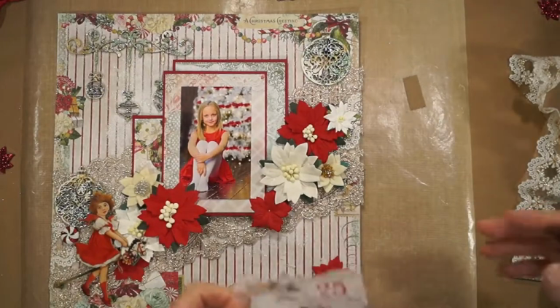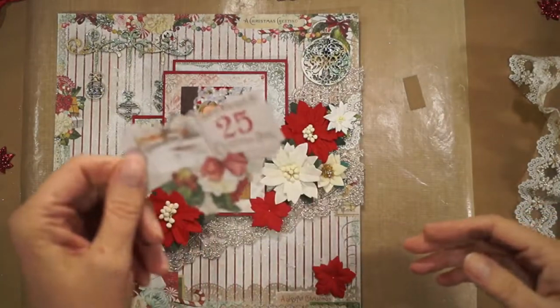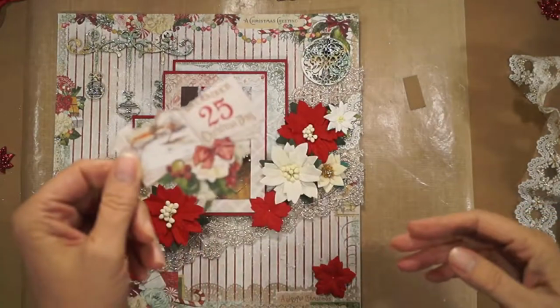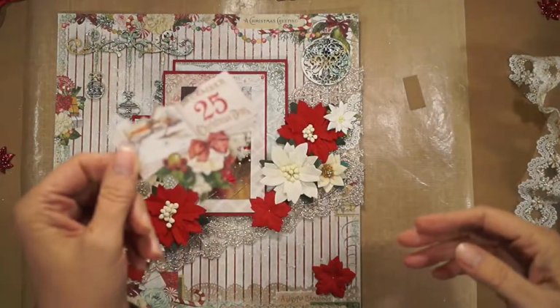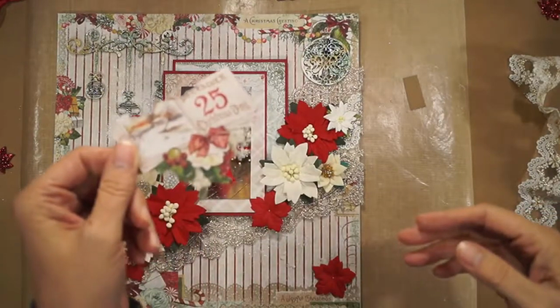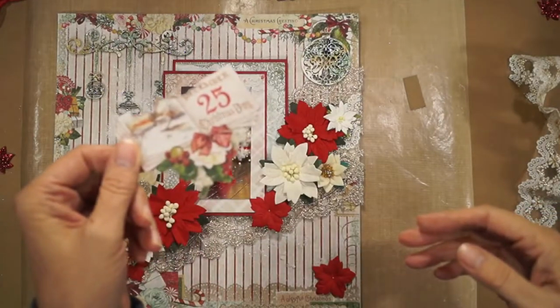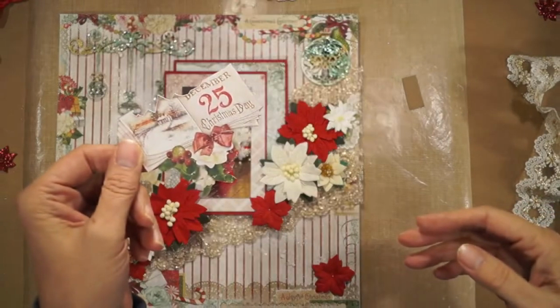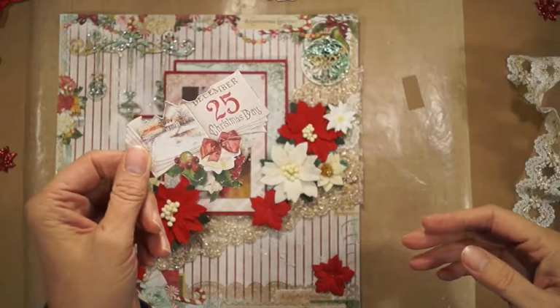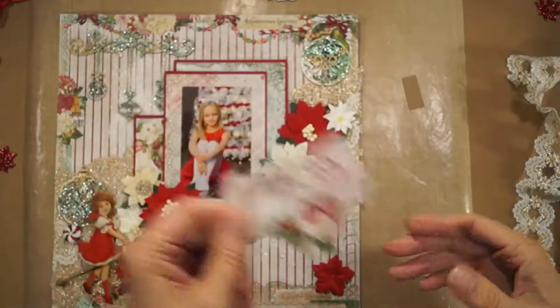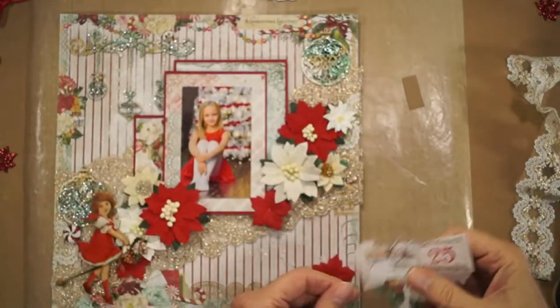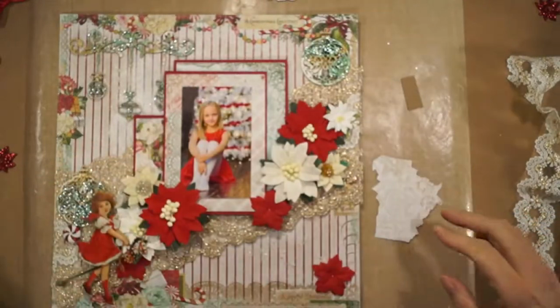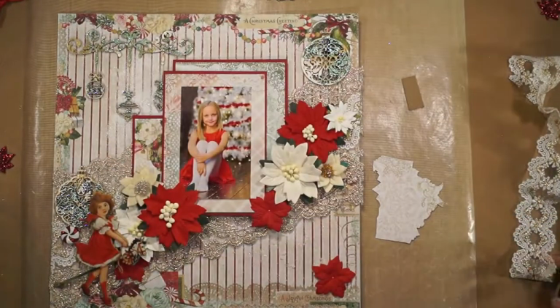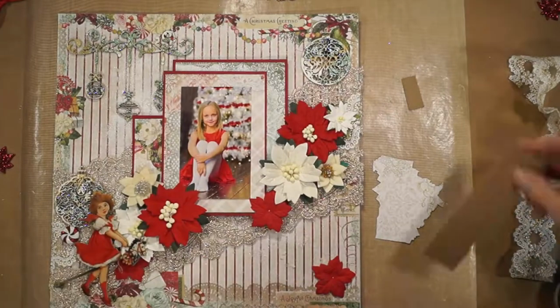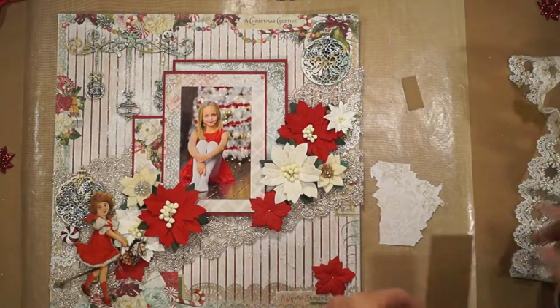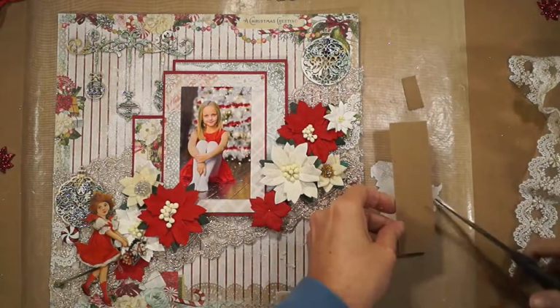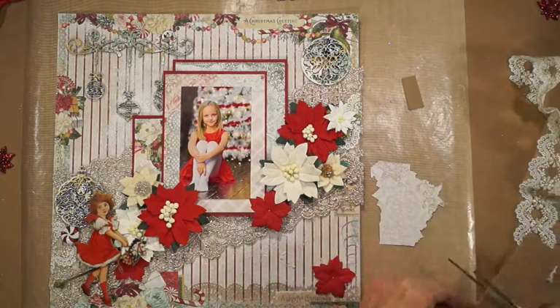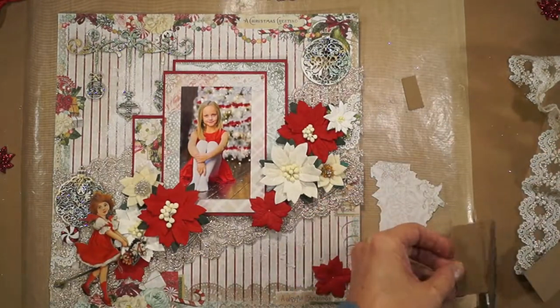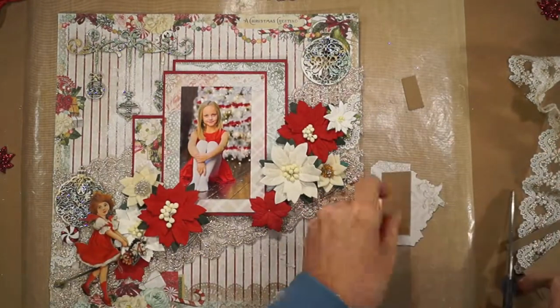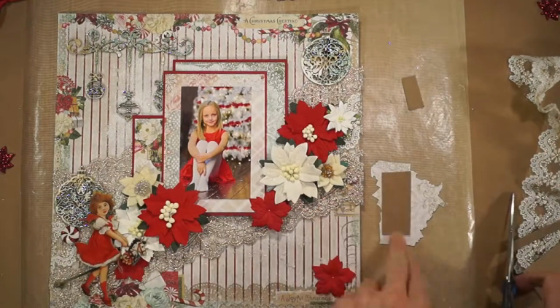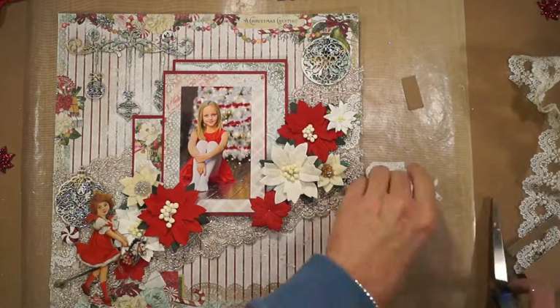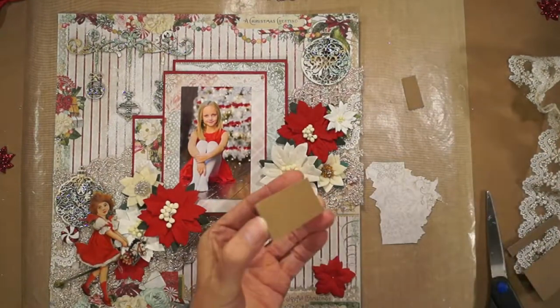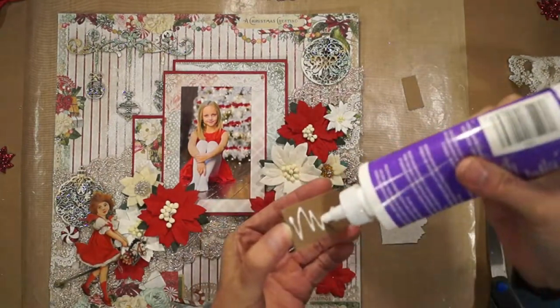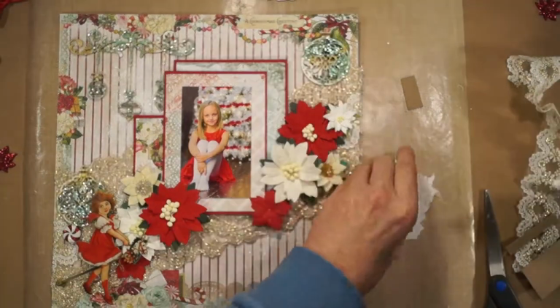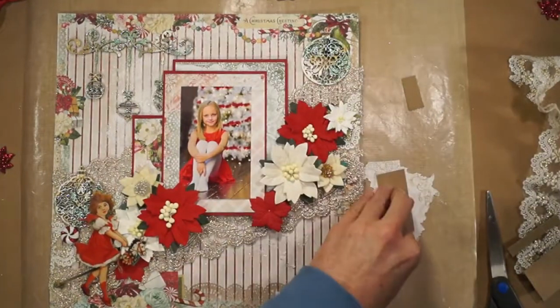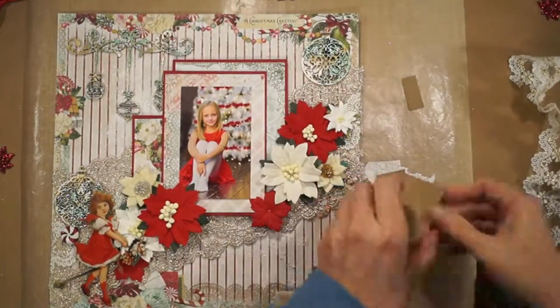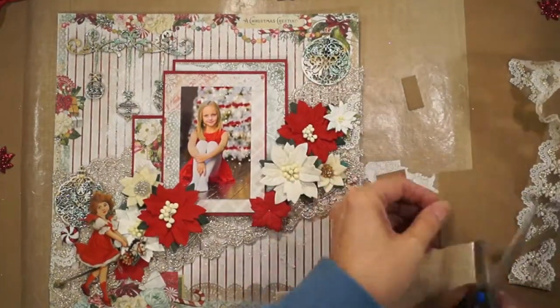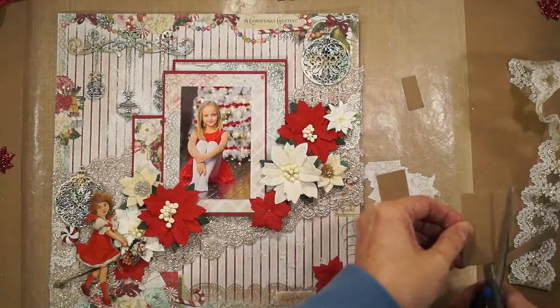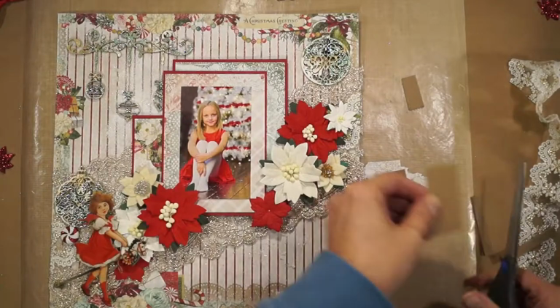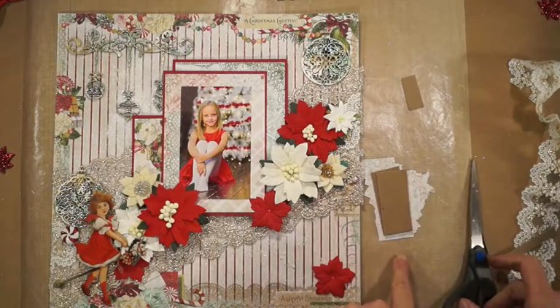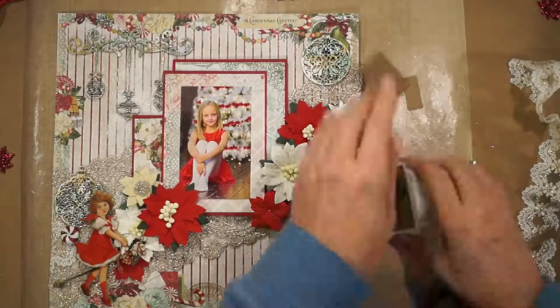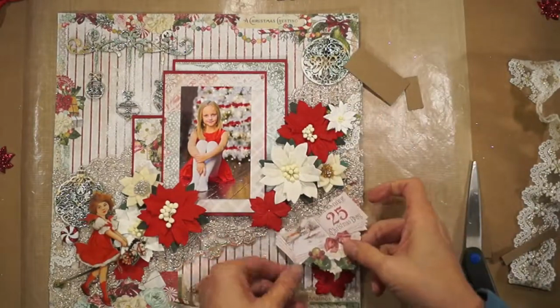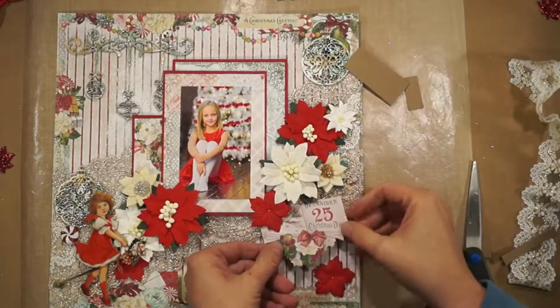I've gotten this fussy cut piece from Blue Fern Studio's Vintage Christmas Paper Collection, the first collection. It's a leftover from the 3D Sugar Plum Fairy I decorated a few weeks ago.